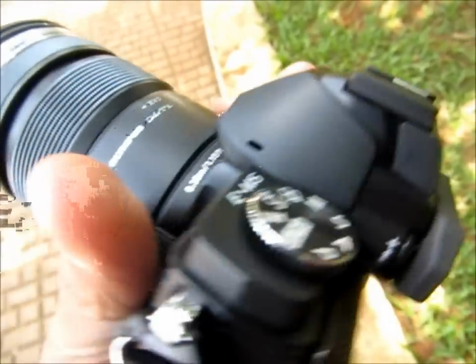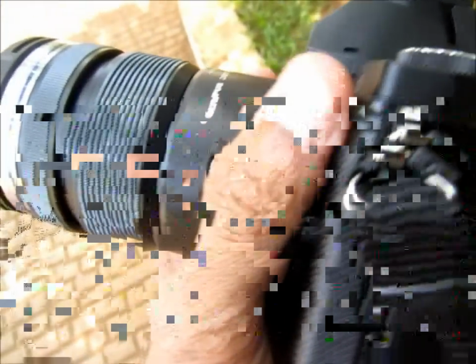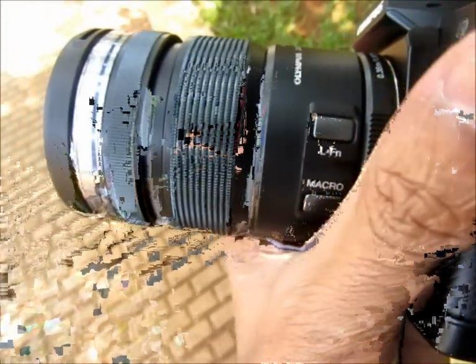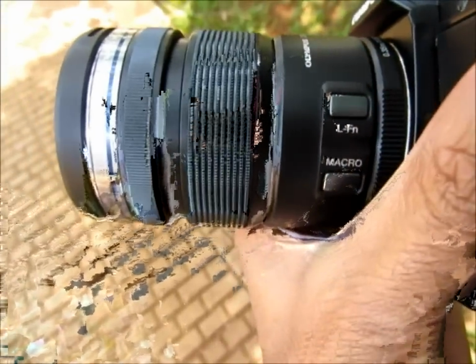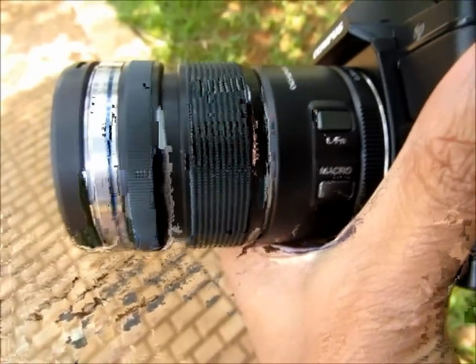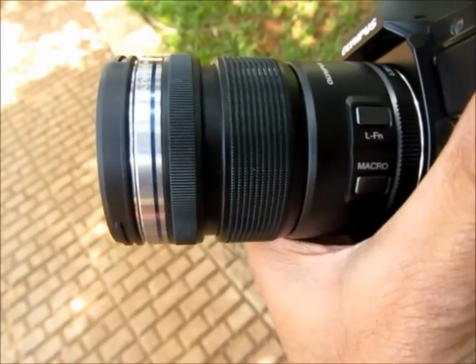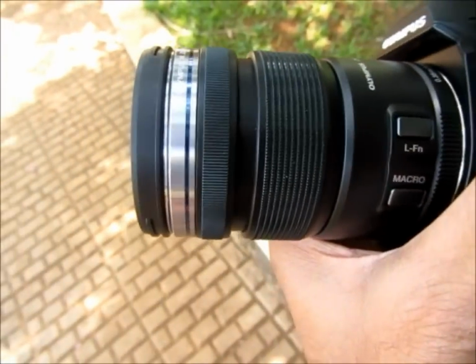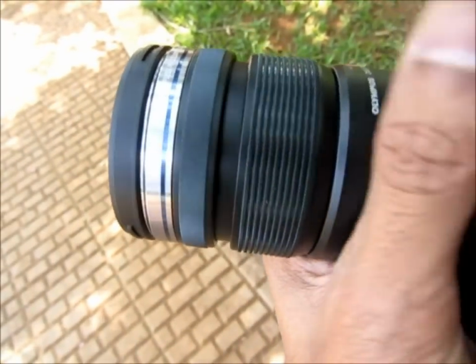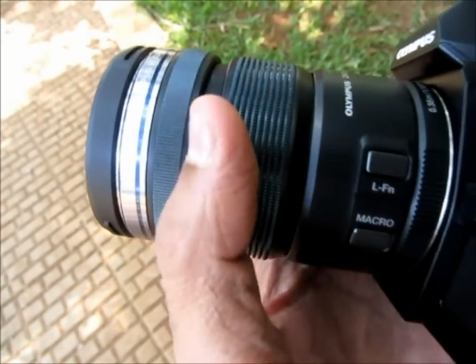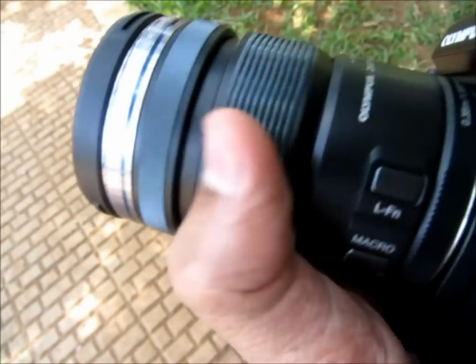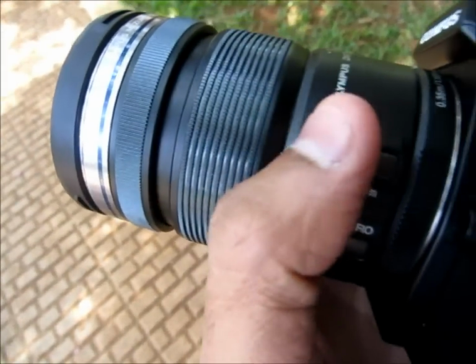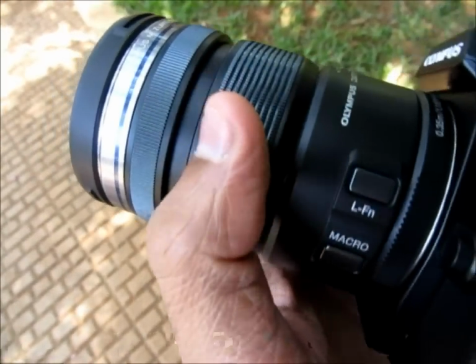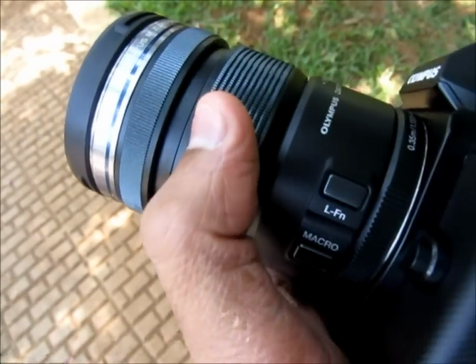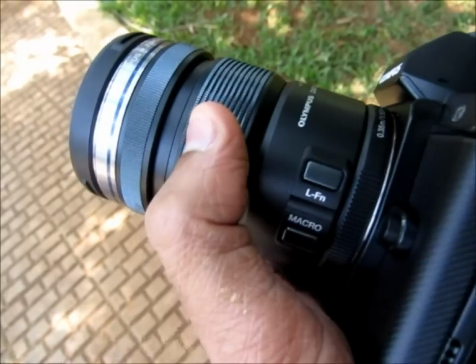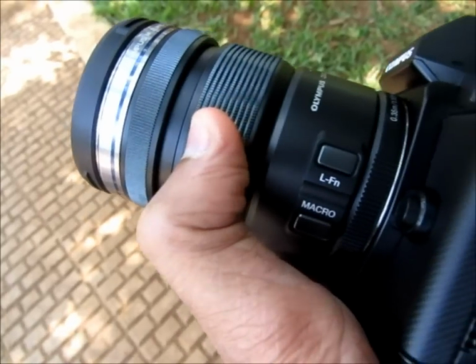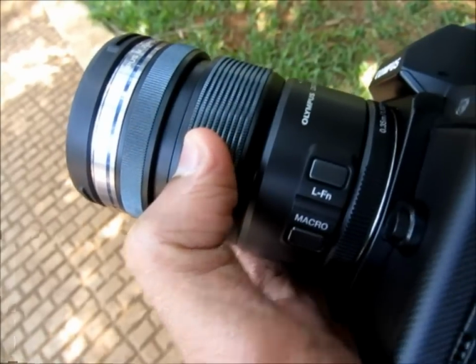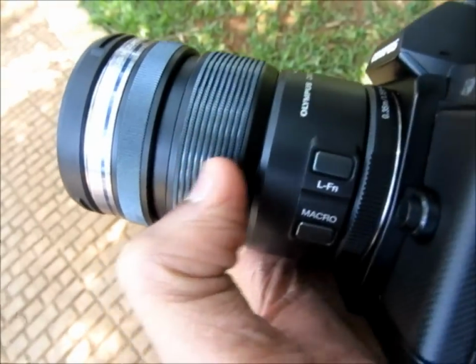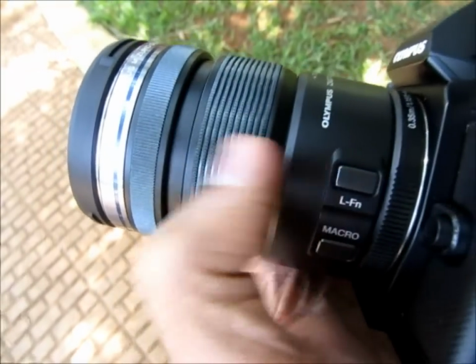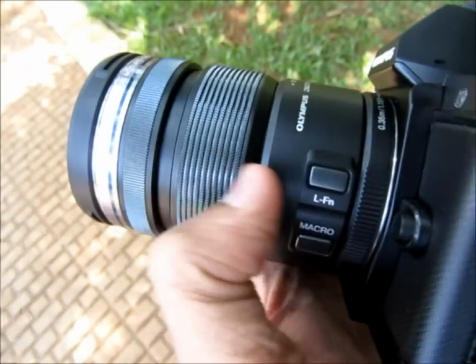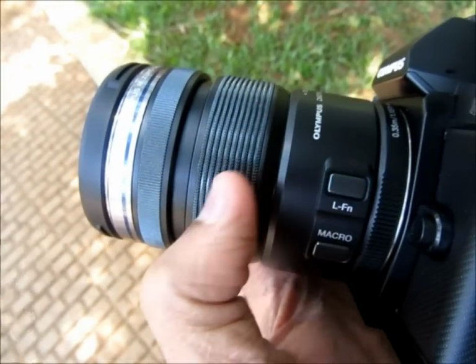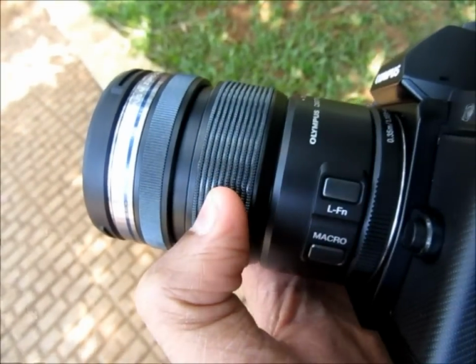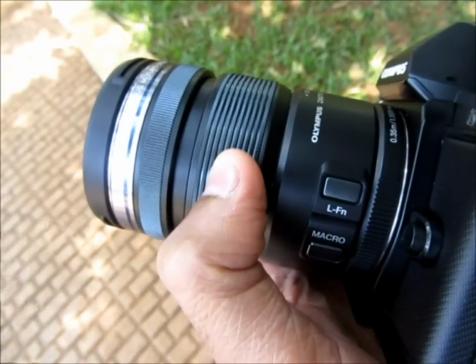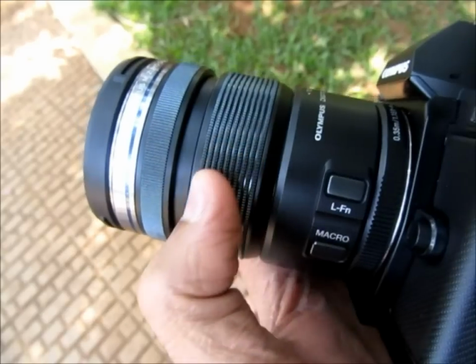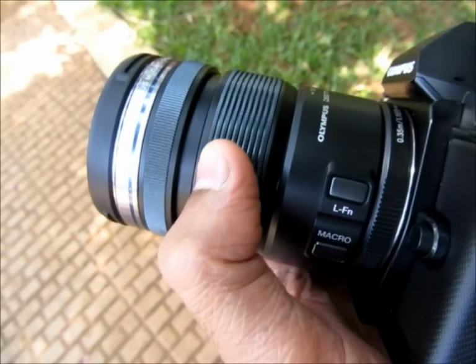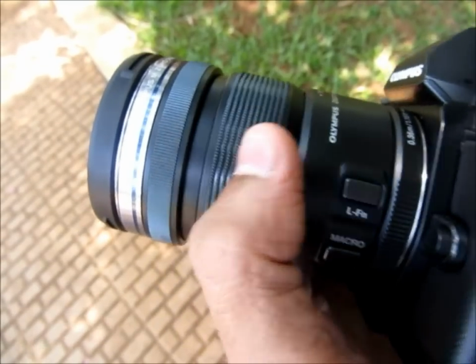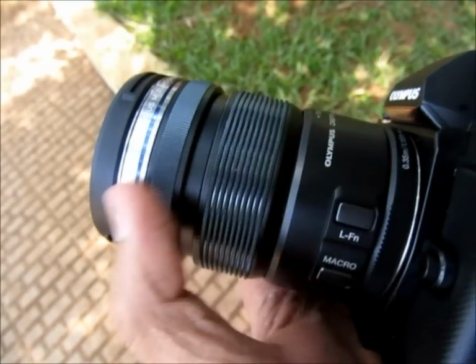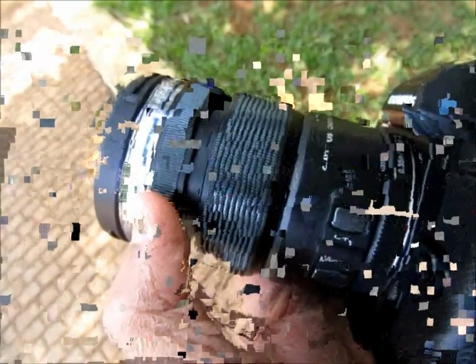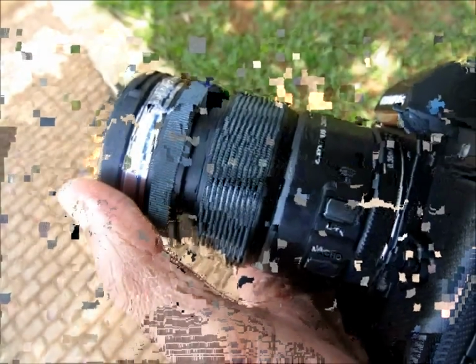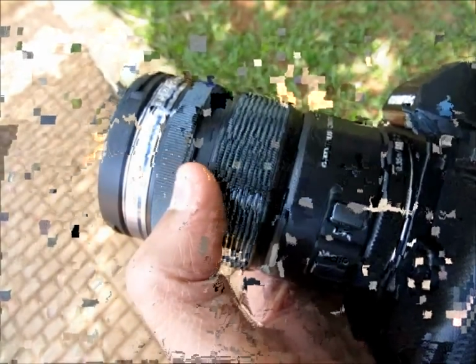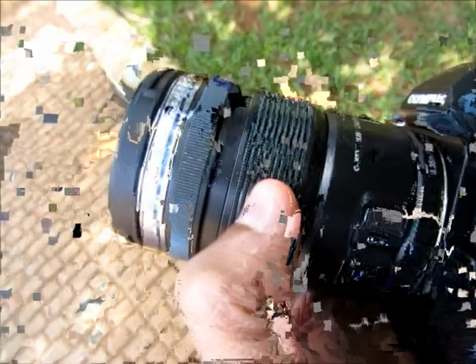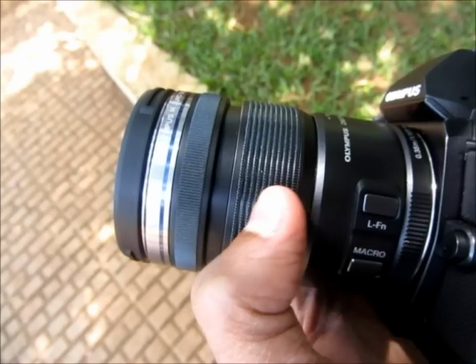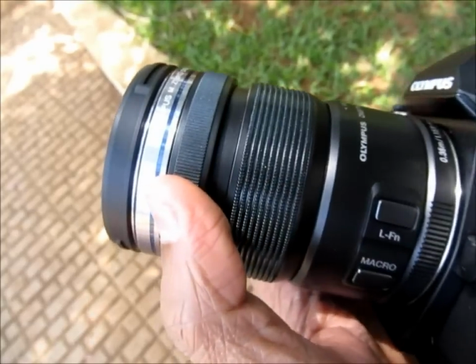The lens is a special motorized lens — it doesn't protrude out evenly. When you zoom in, the lens elements within this parallel element move in and out, but you won't find the whole lens protruding out.